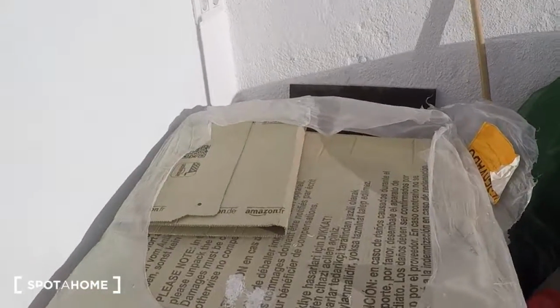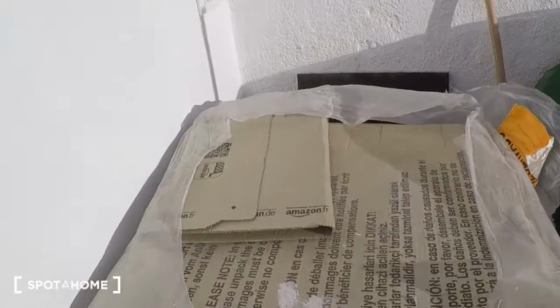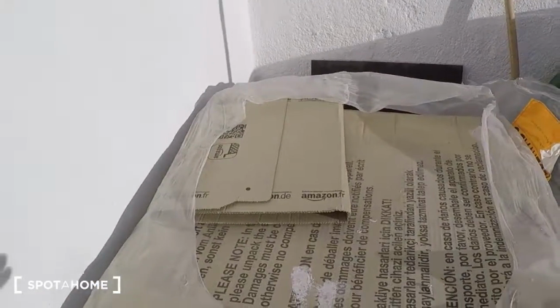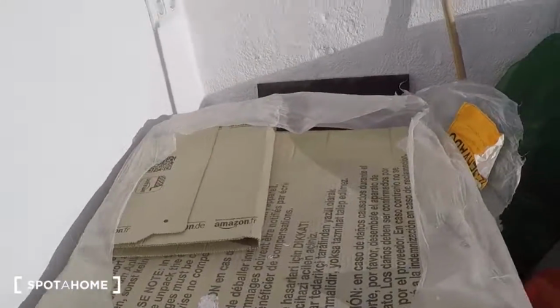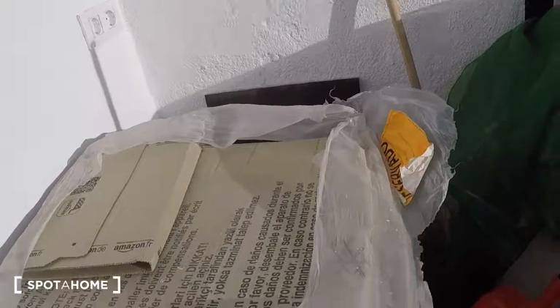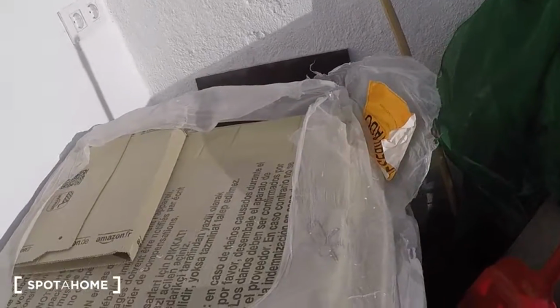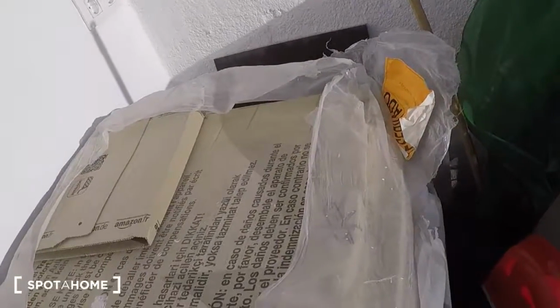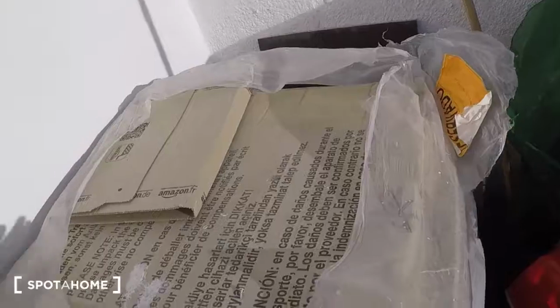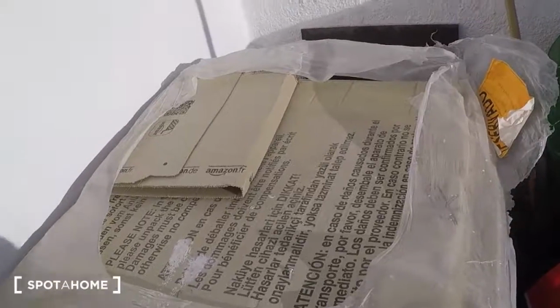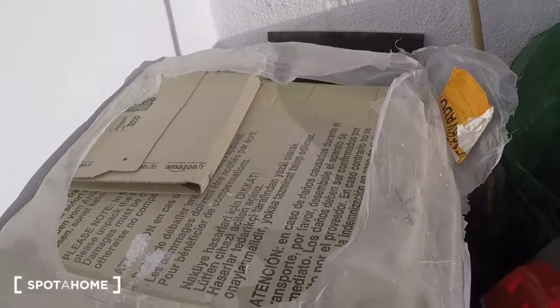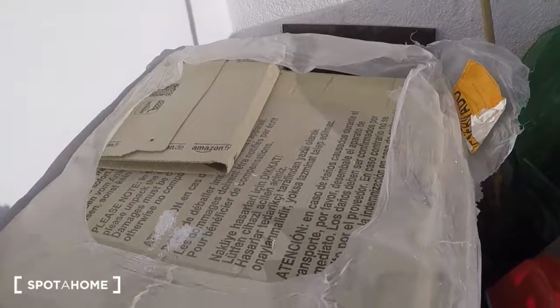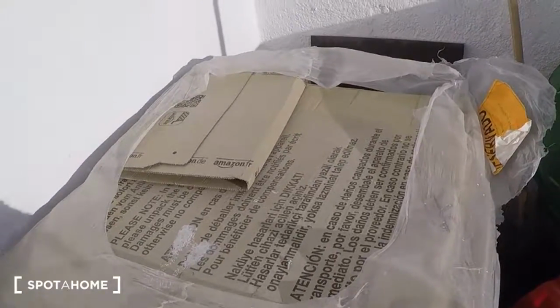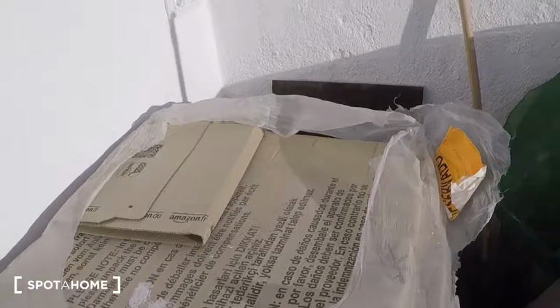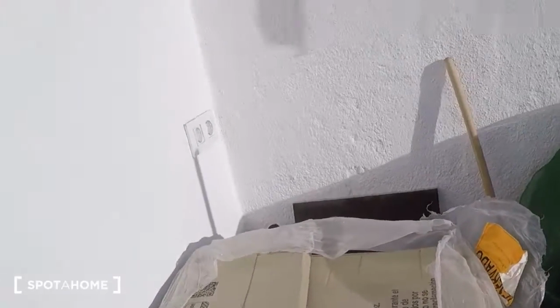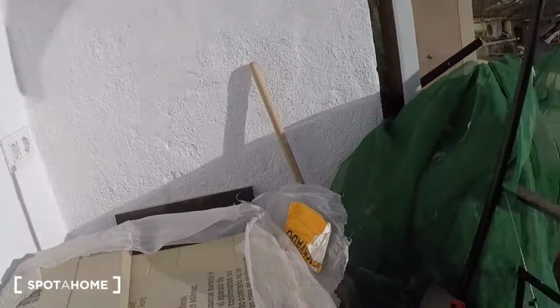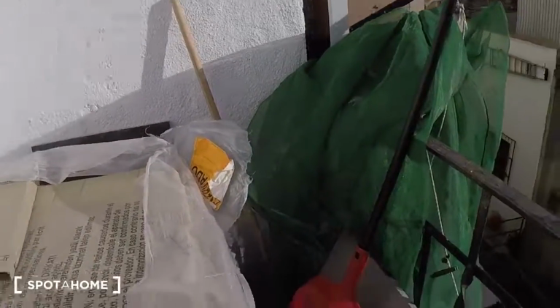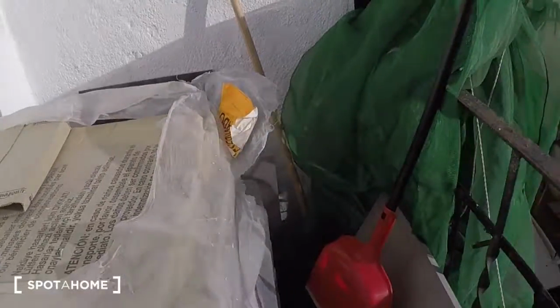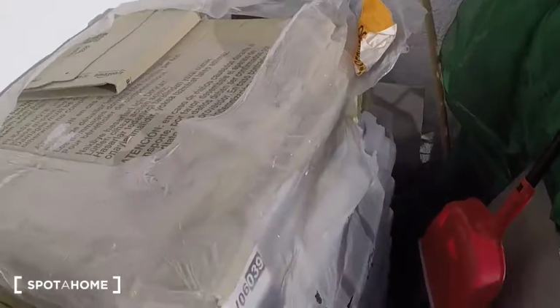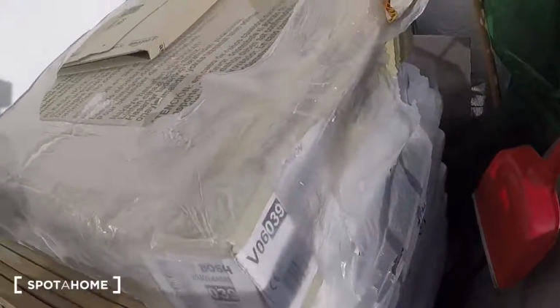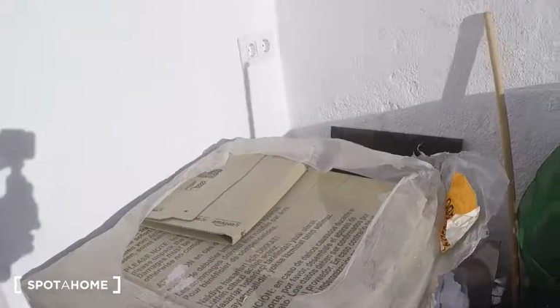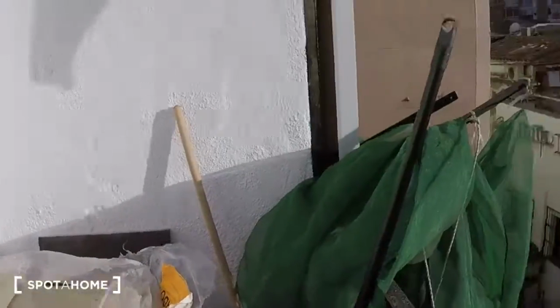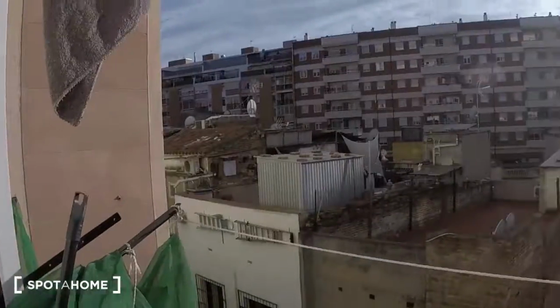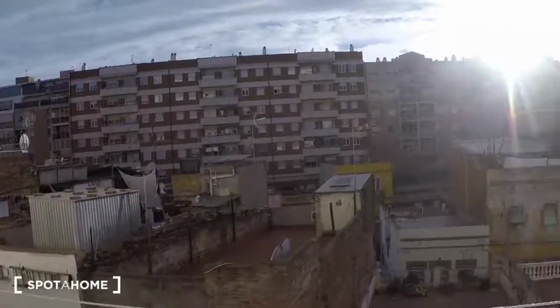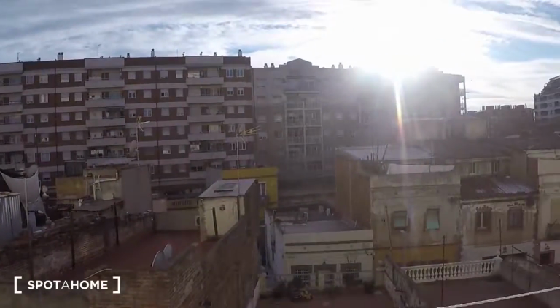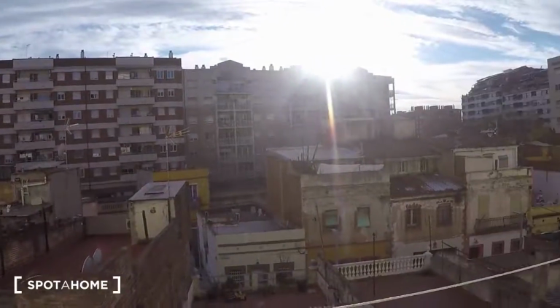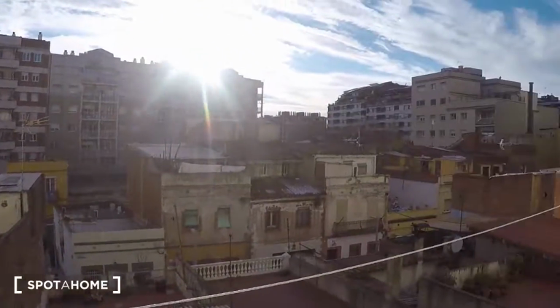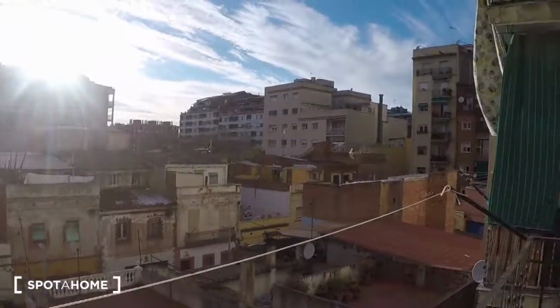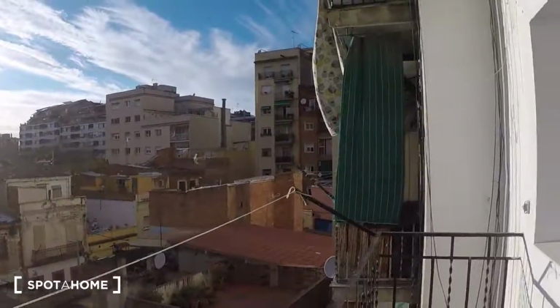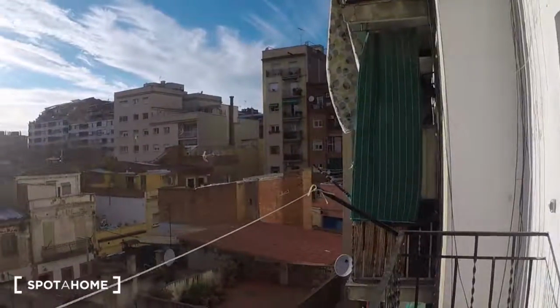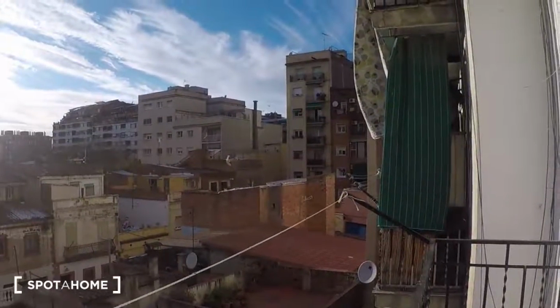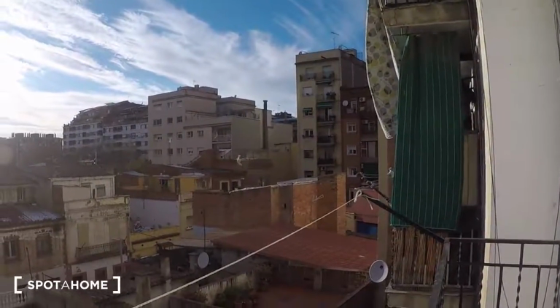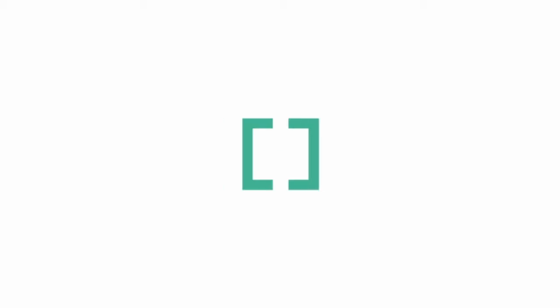The apartment is new, so you have to open the washing machine because it's new. That's all — this is Irene from Spot on Barcelona. Adeu!